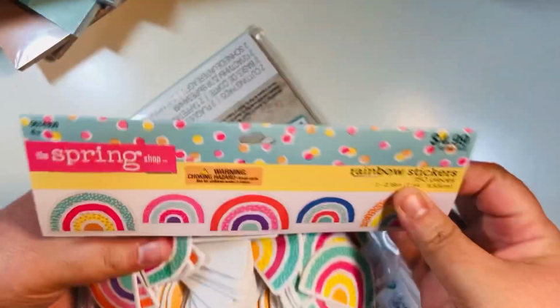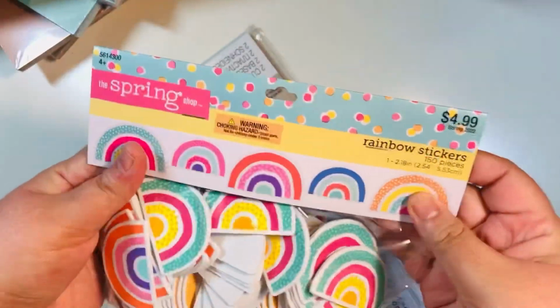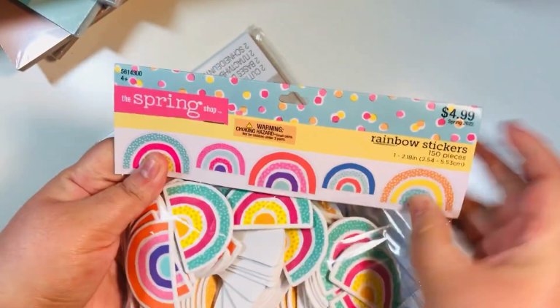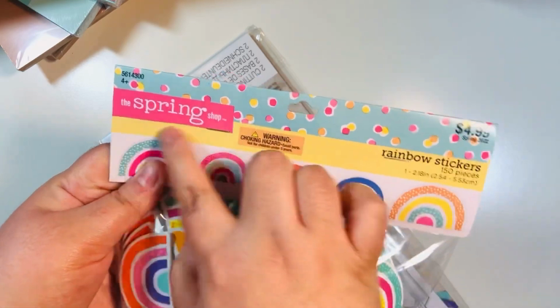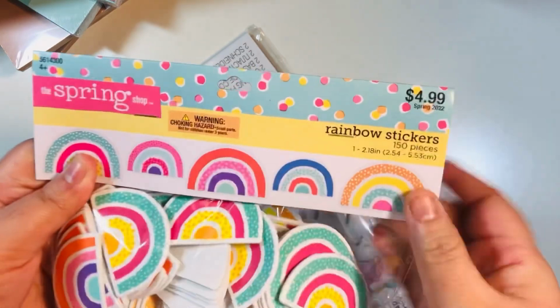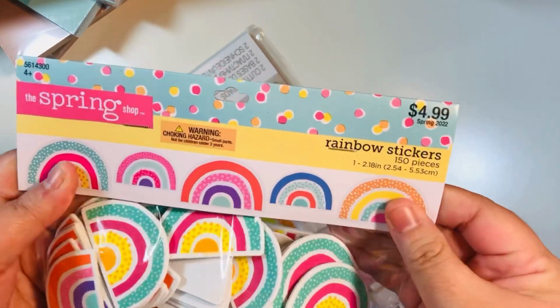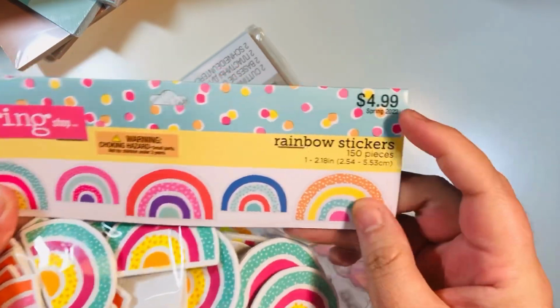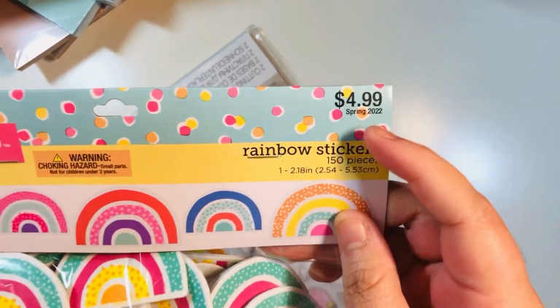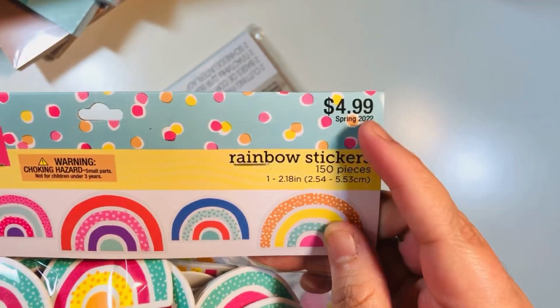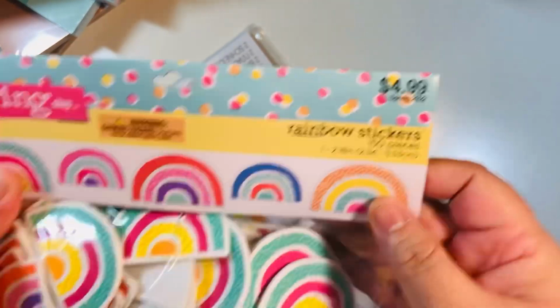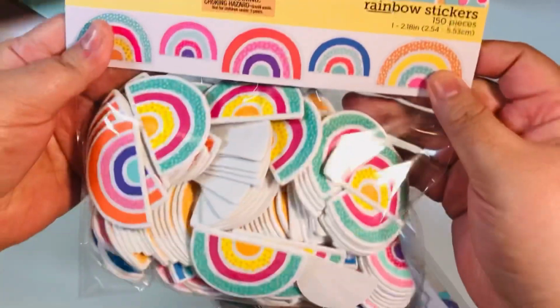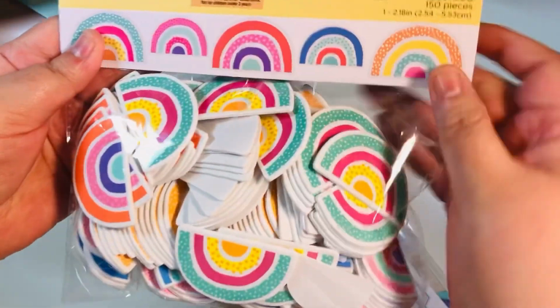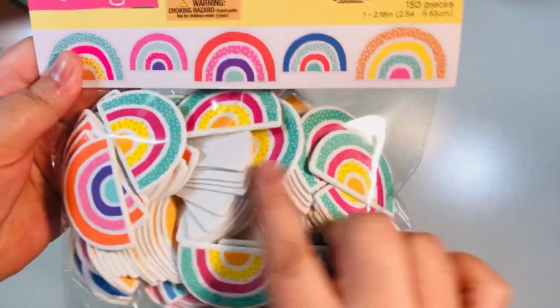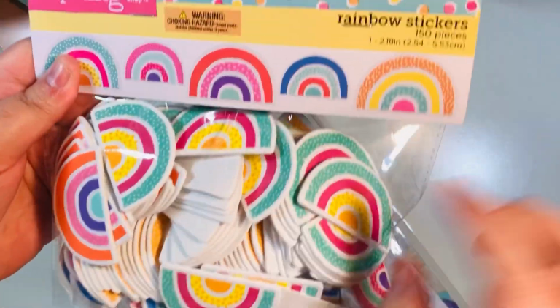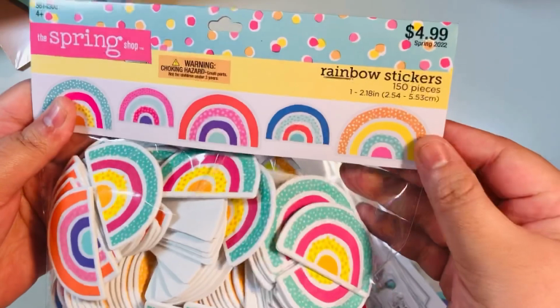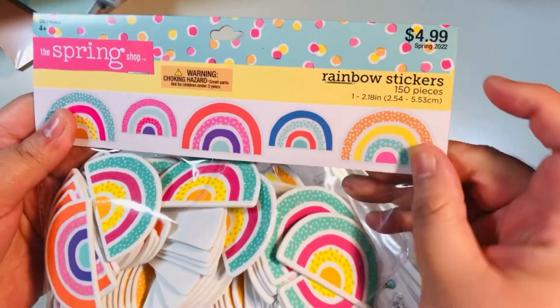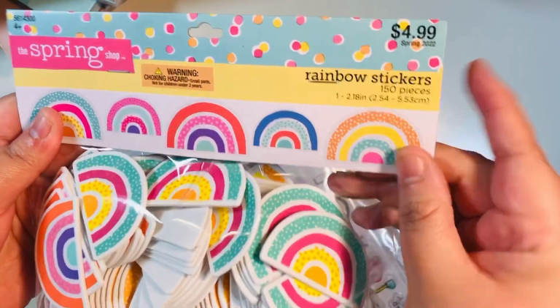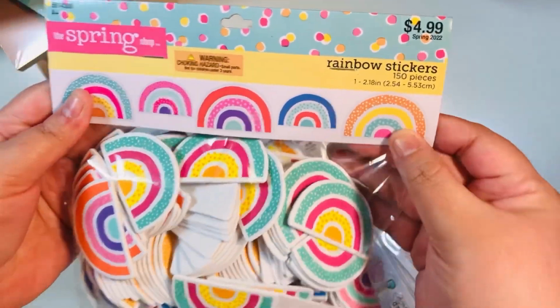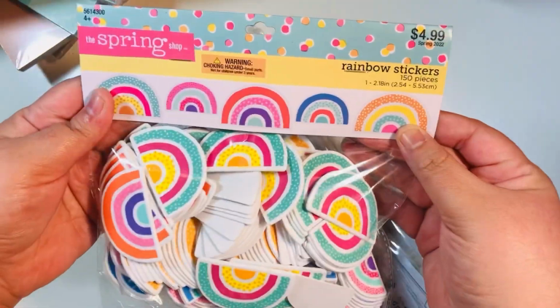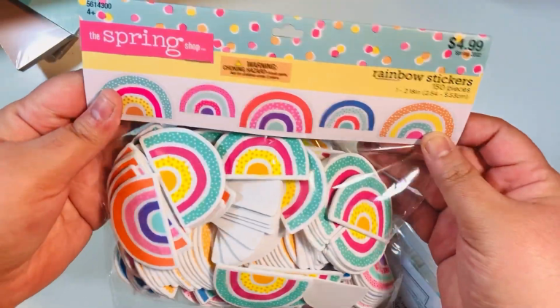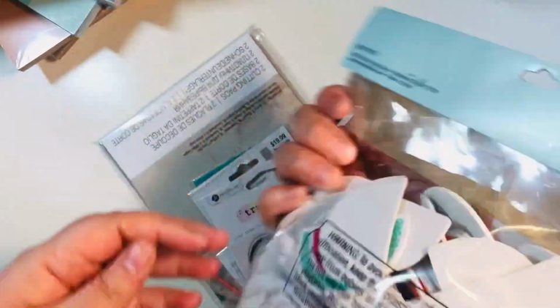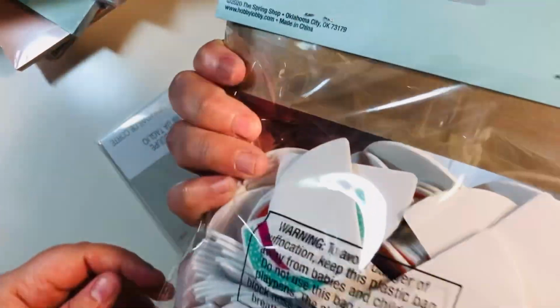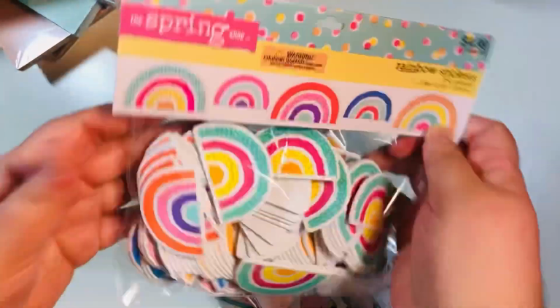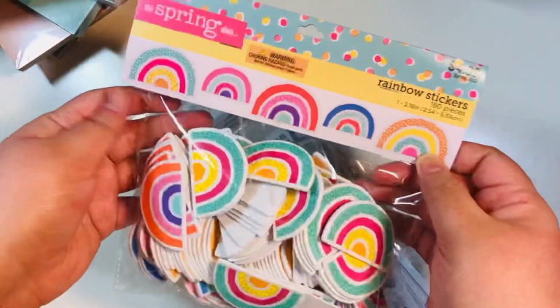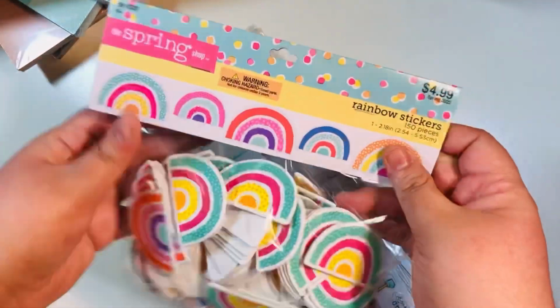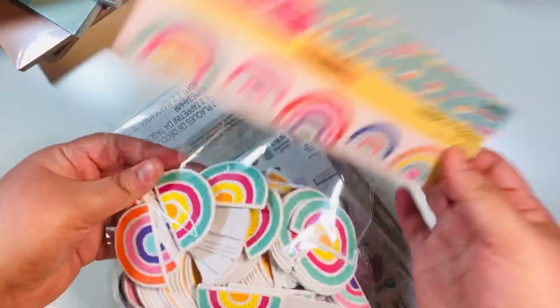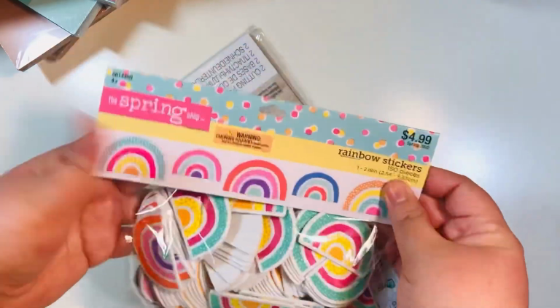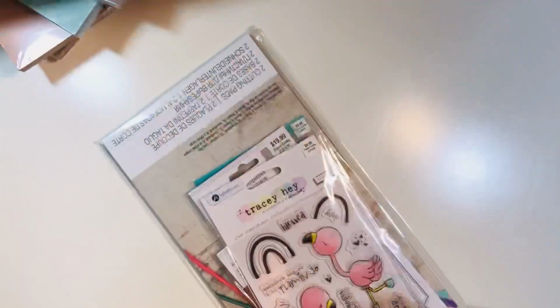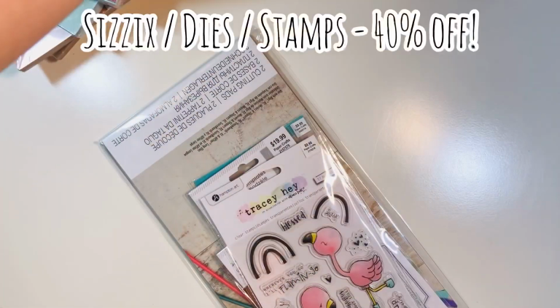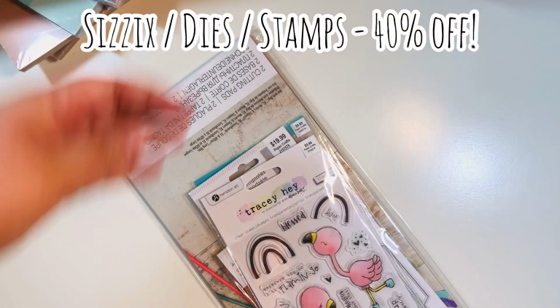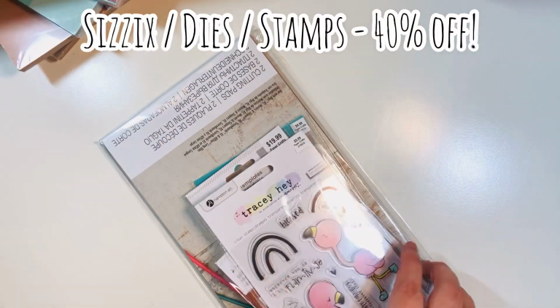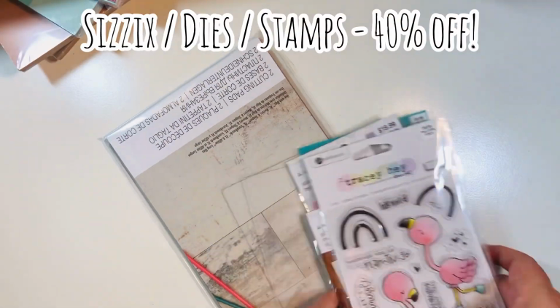I did get a few extra items last week when the Spring Shop was still 50% off. I got these little rainbow foam stickers for $2.50. I thought they were gorgeous — I've already opened the pack and sent some out in happy mail. I just thought these were so fun and I can't wait to do a project with them.